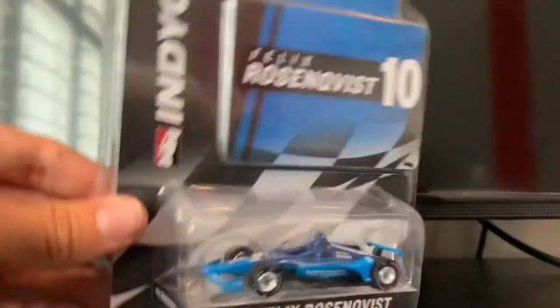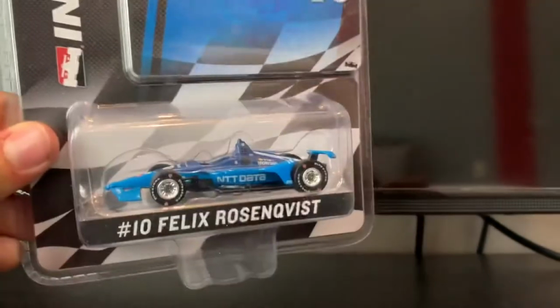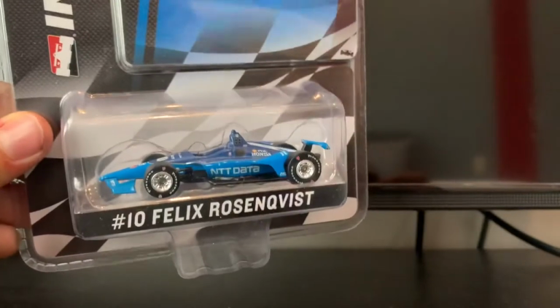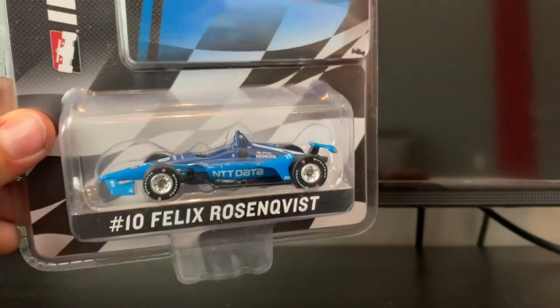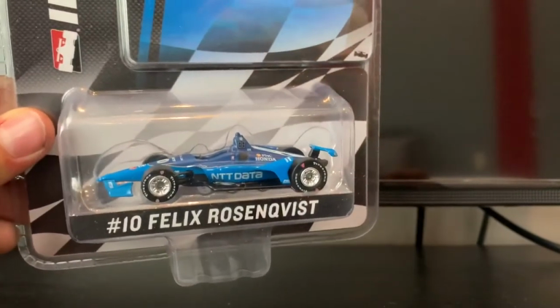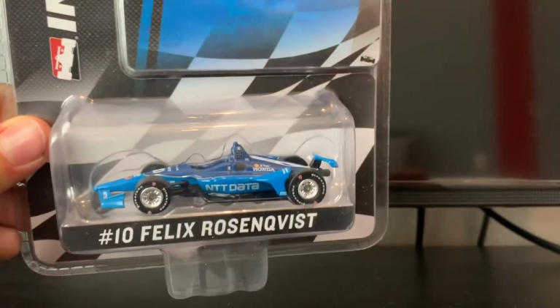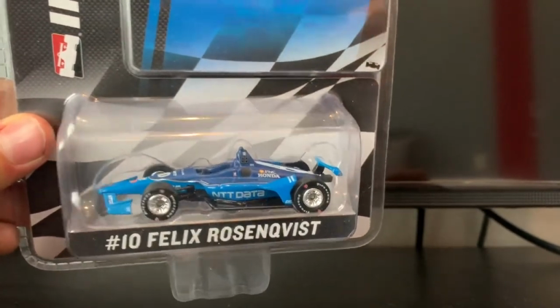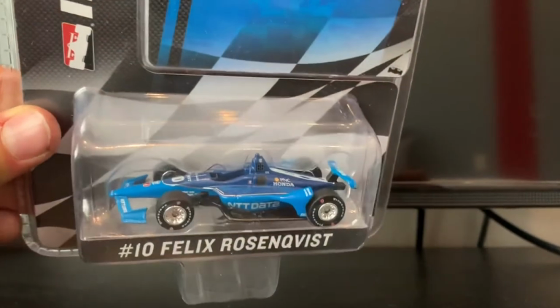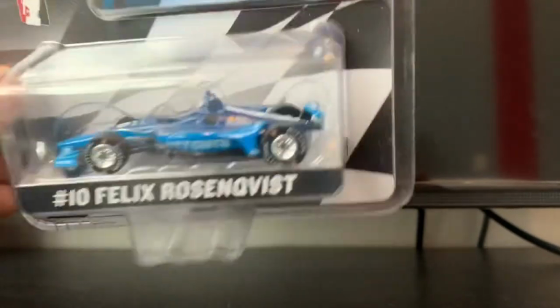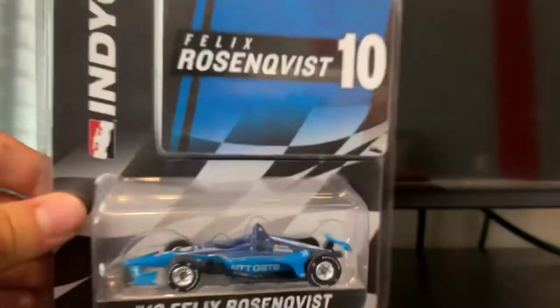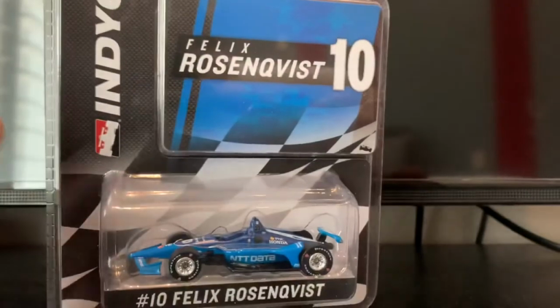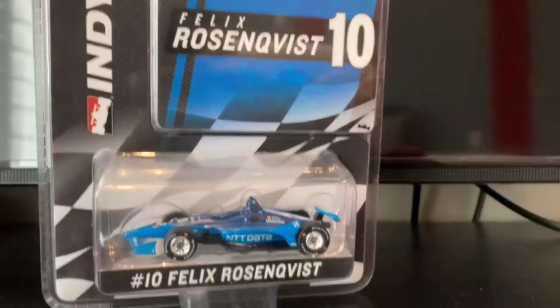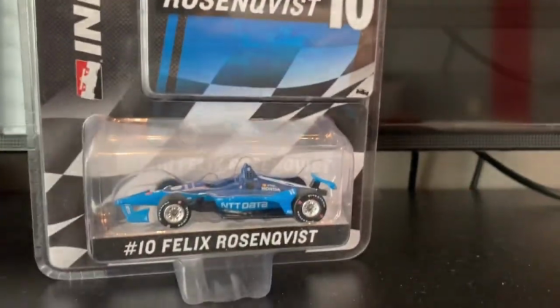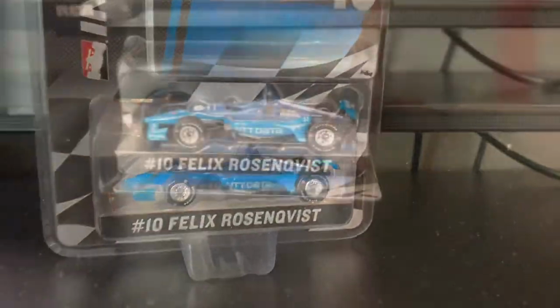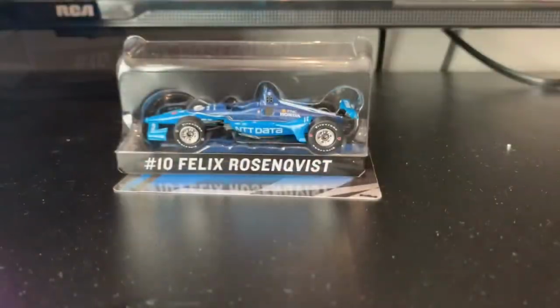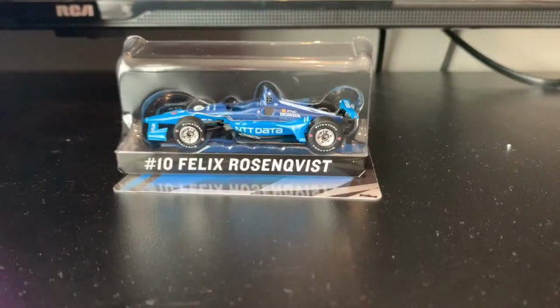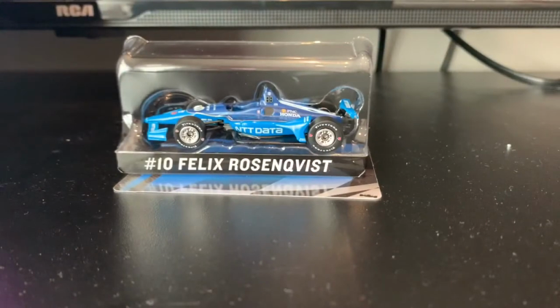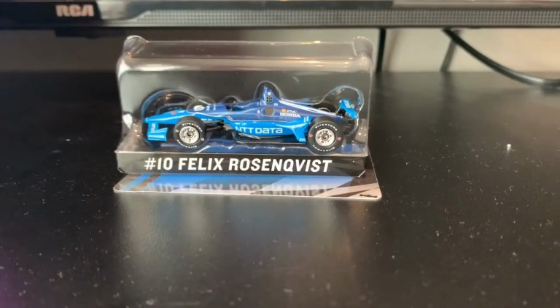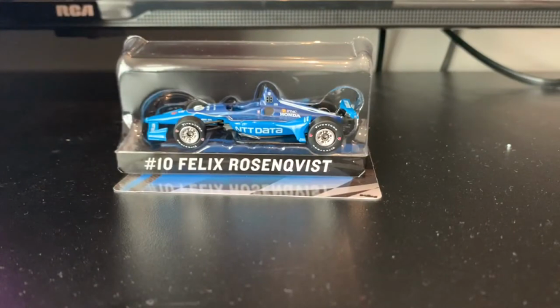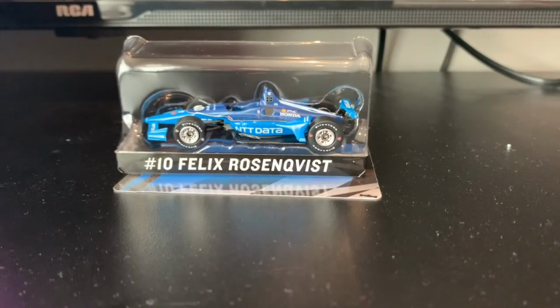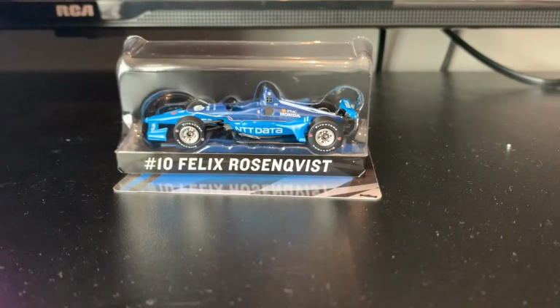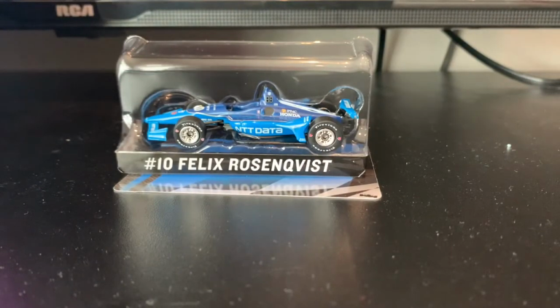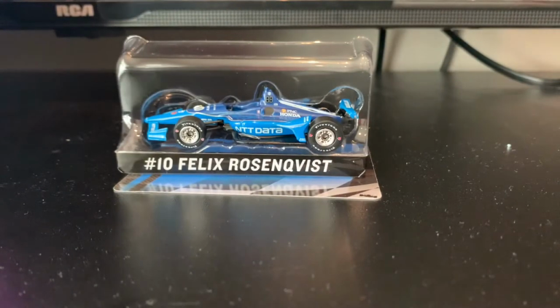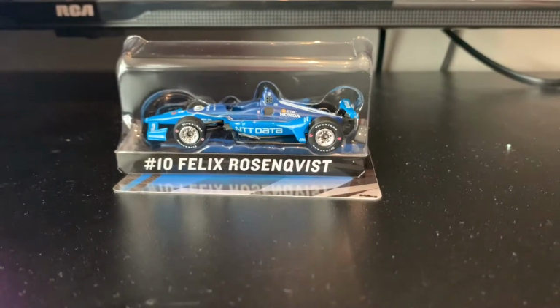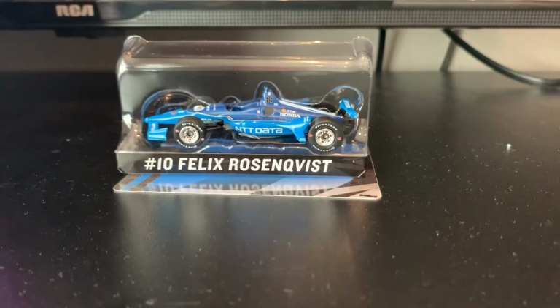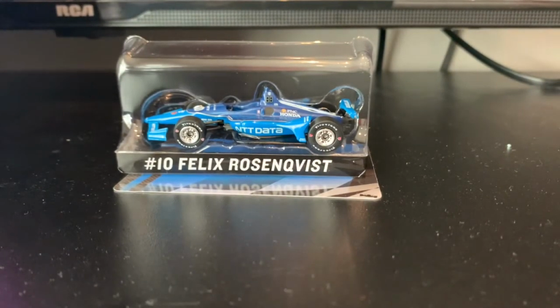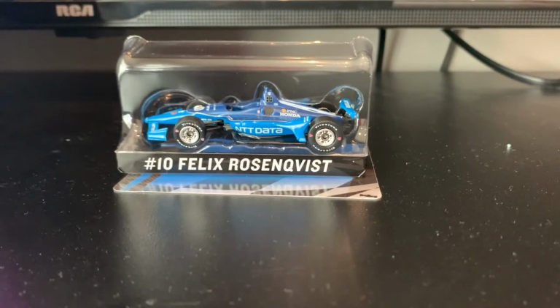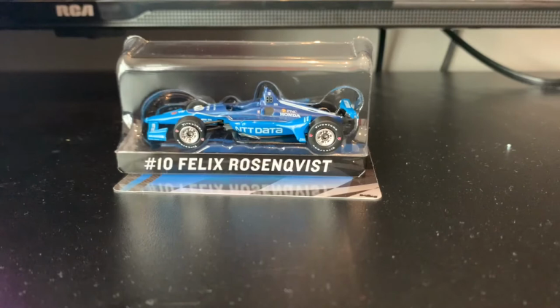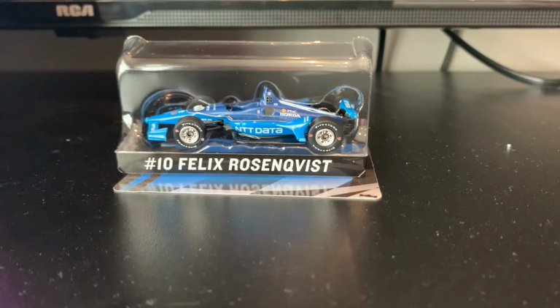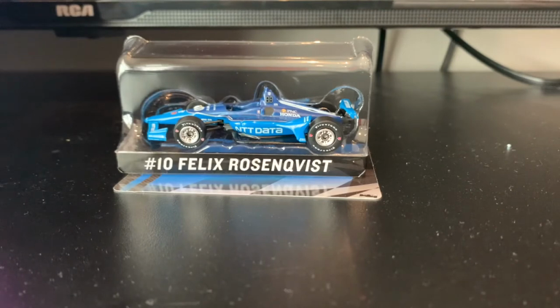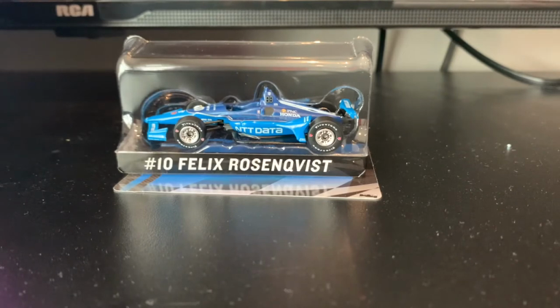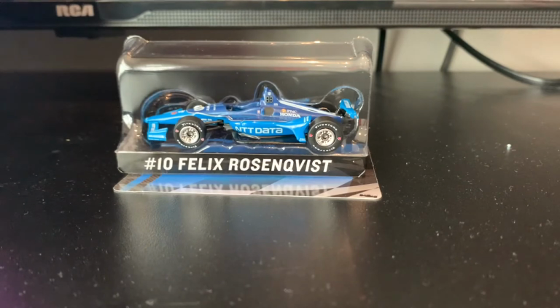Here's Felix Rosenquist's number 10 NTT Data 2019 Honda for Chip Ganassi Racing. I've just realized I've lost all my IndyCar numbers for some reason, so that's not good.